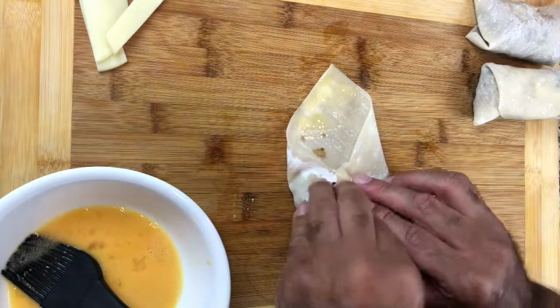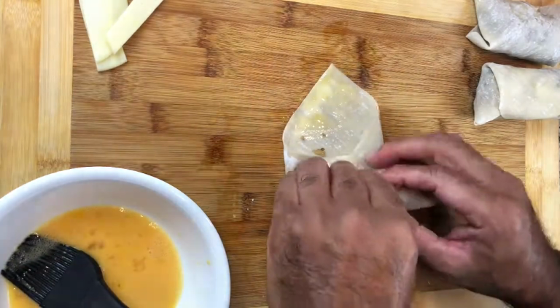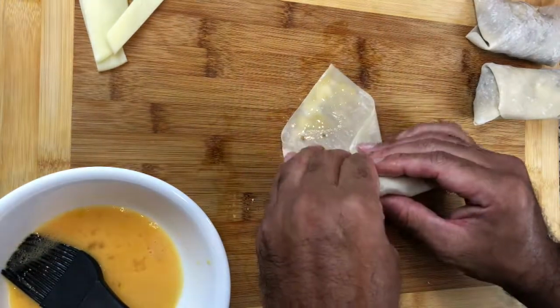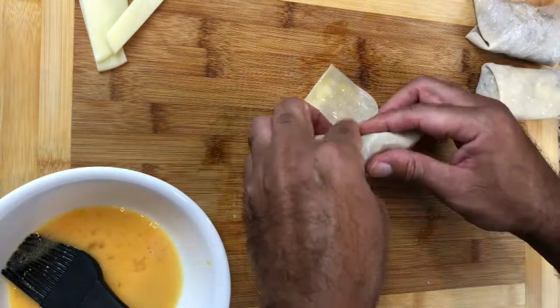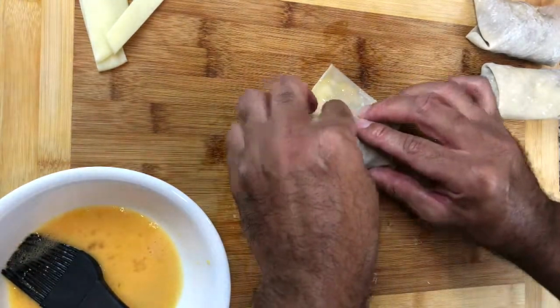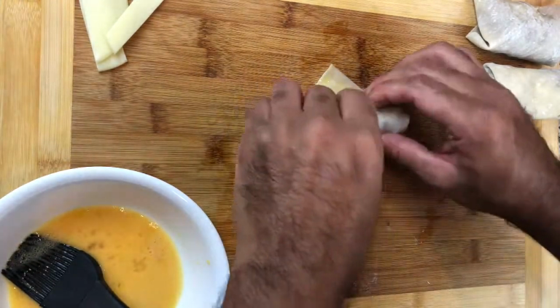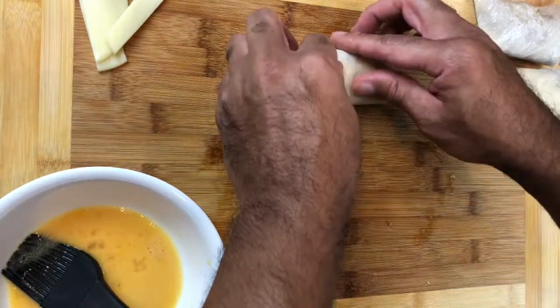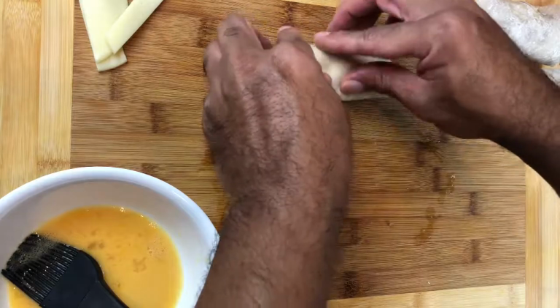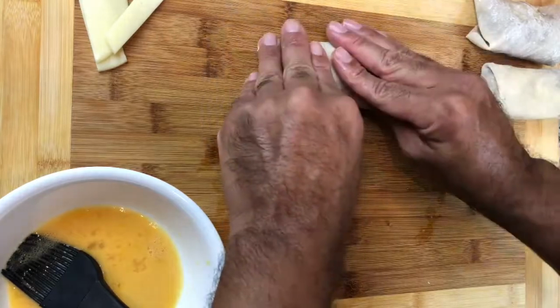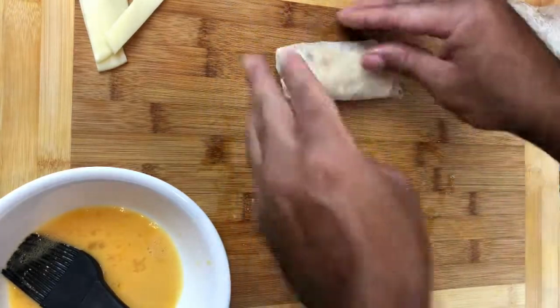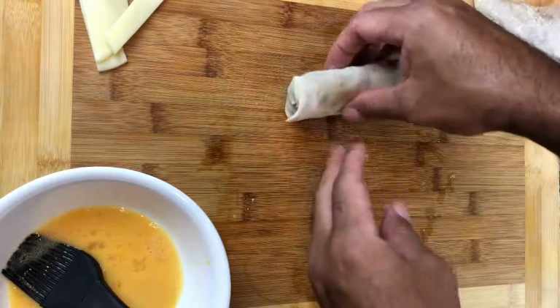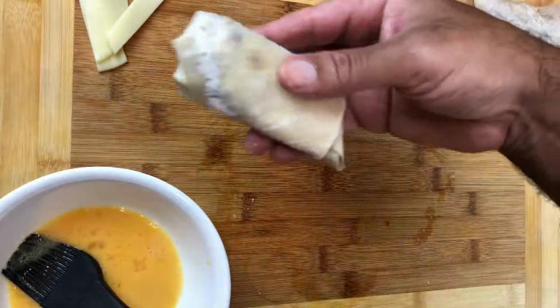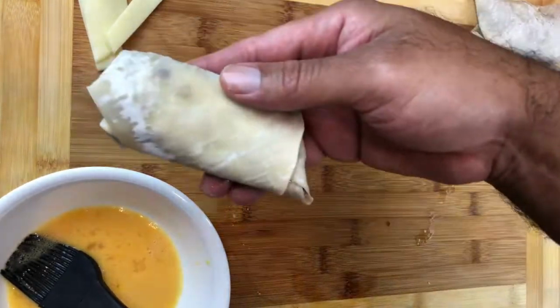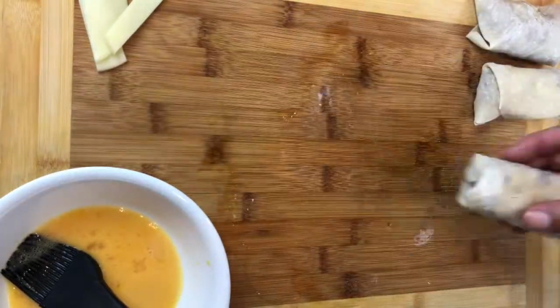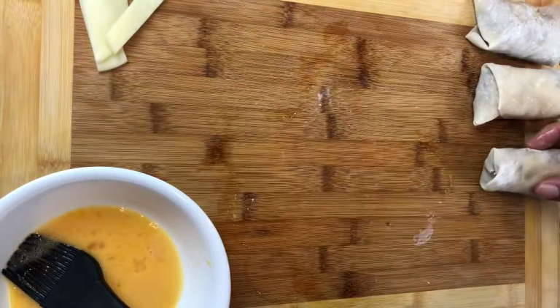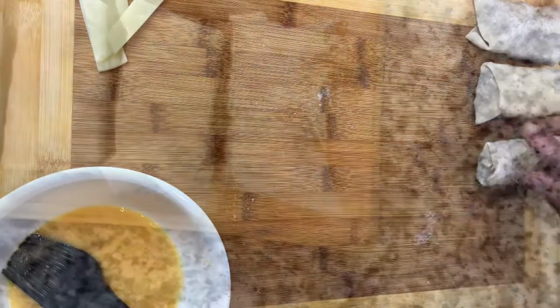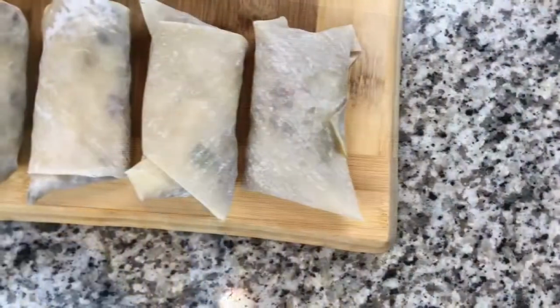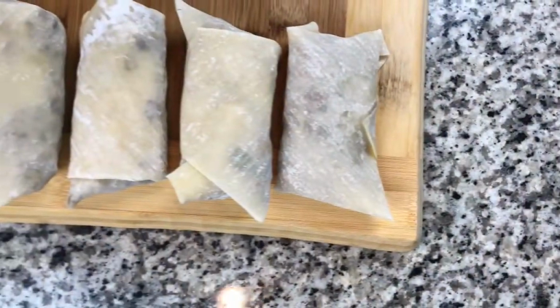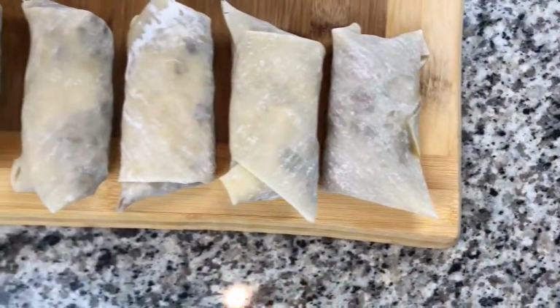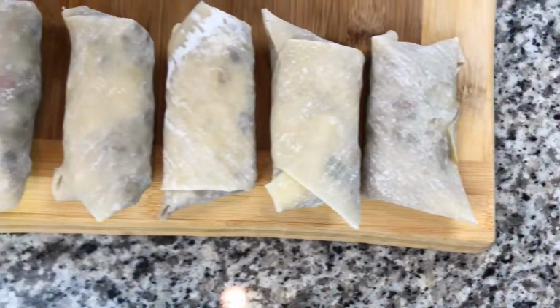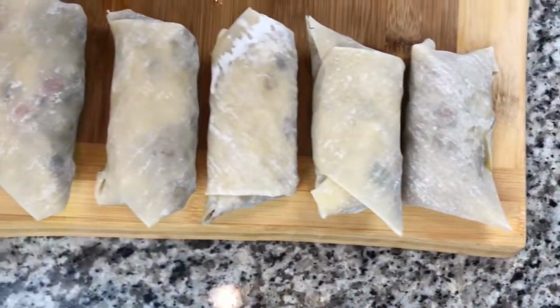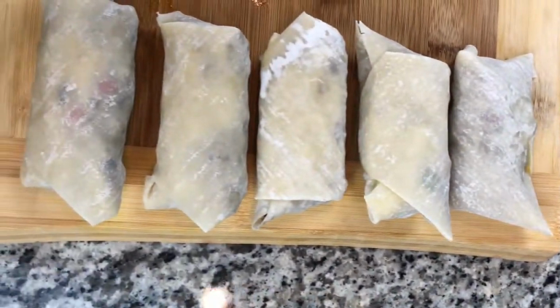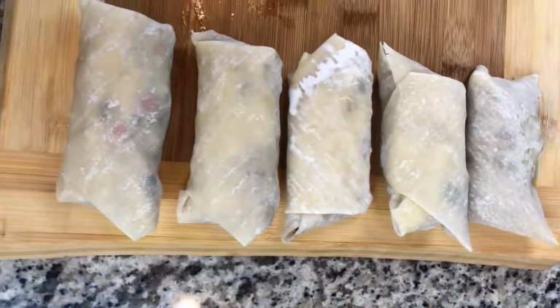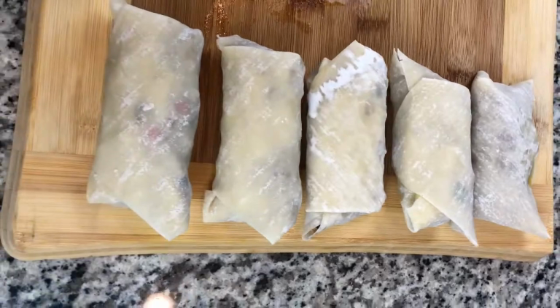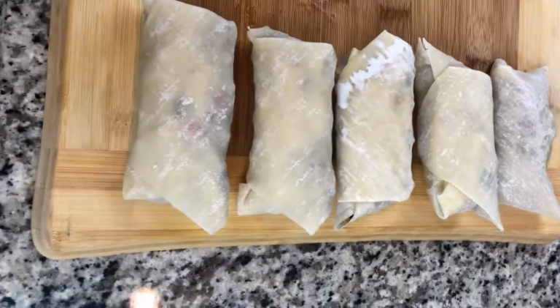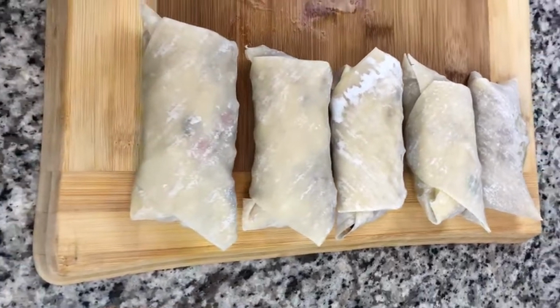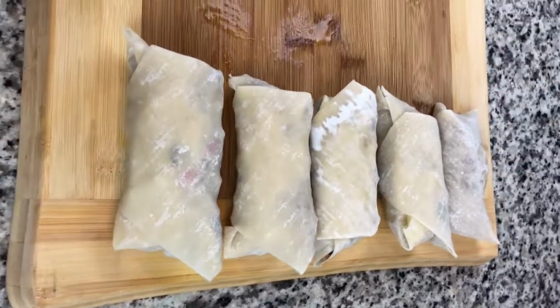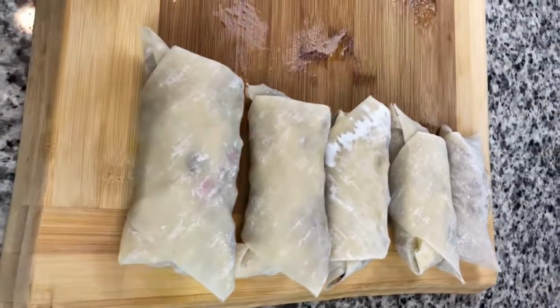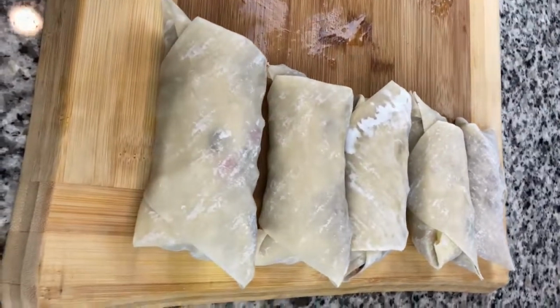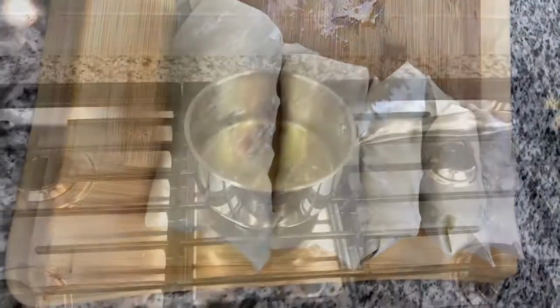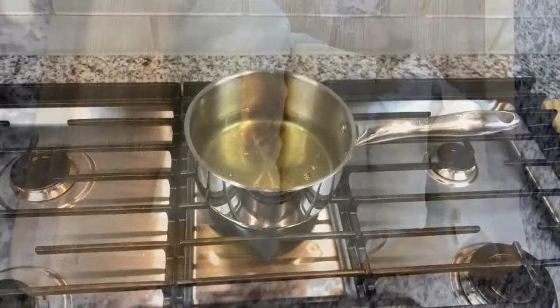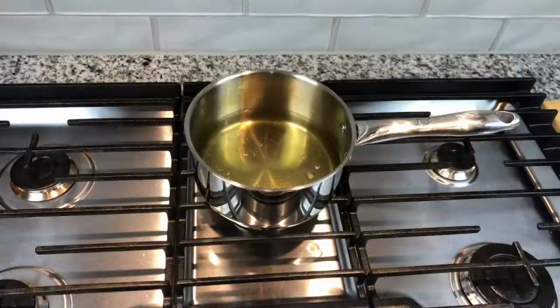Alright, I'm done with my last egg roll — got that rolled up. So there it is: five egg rolls. We're going to go ahead now and fry these up.